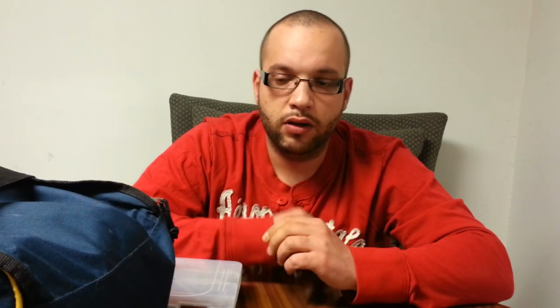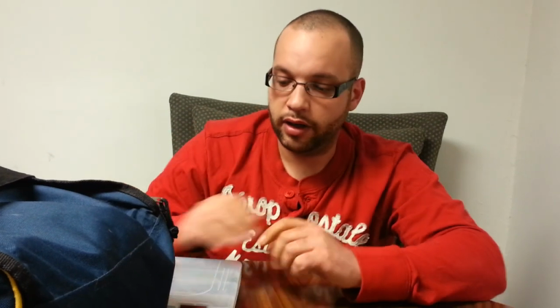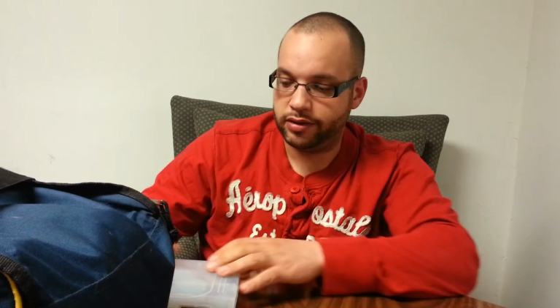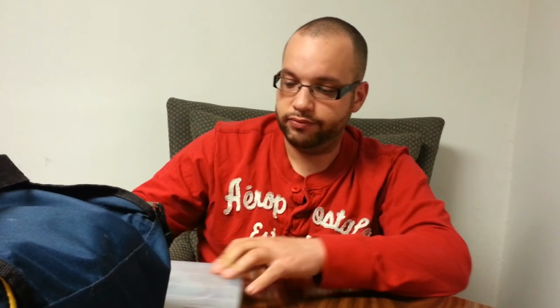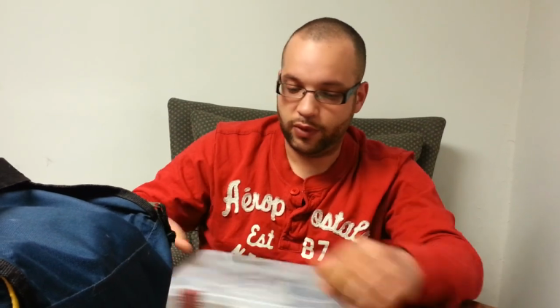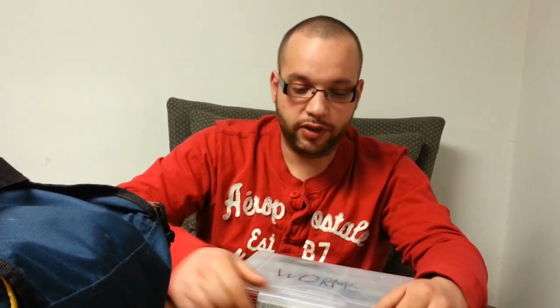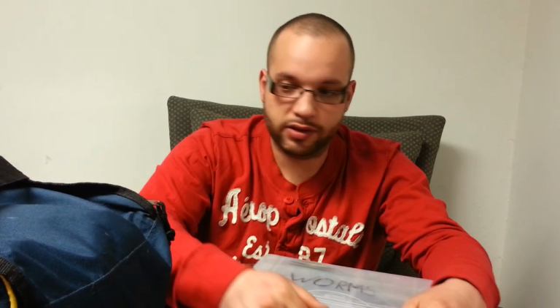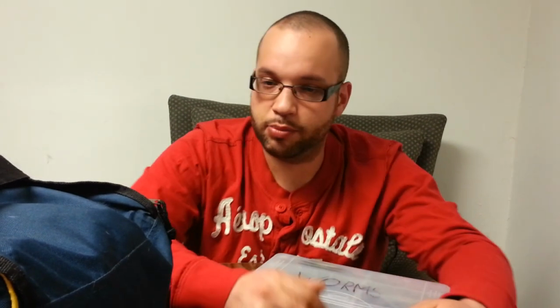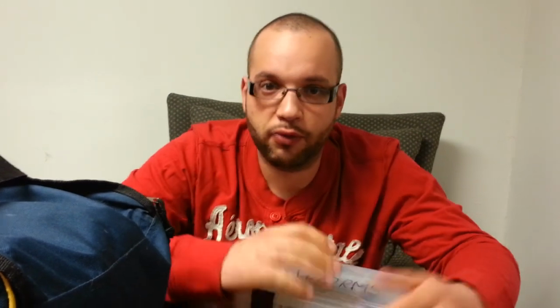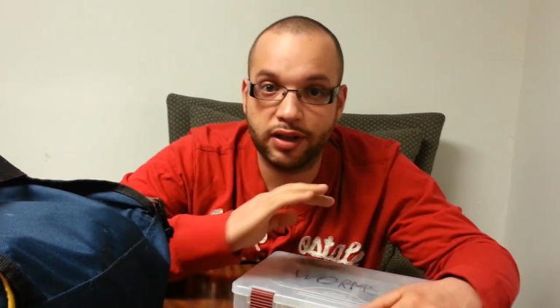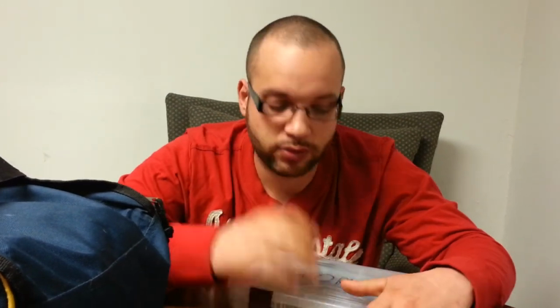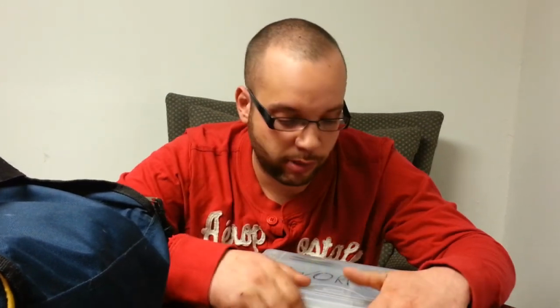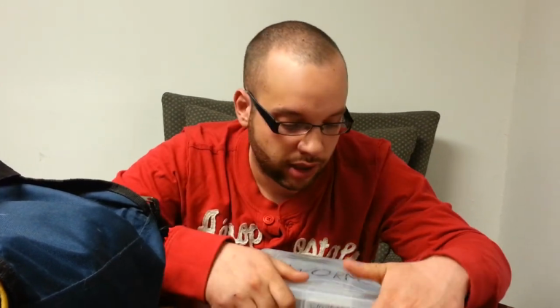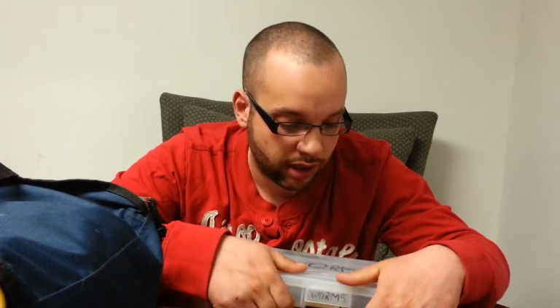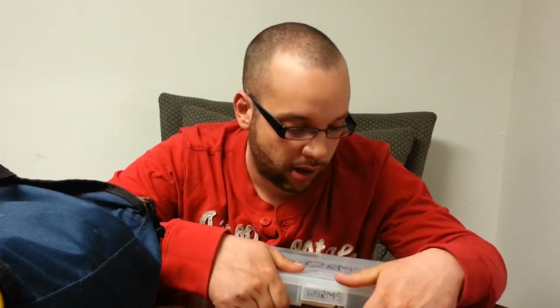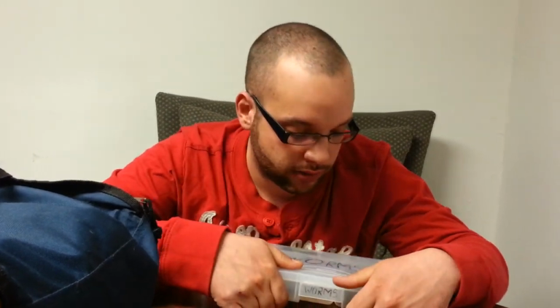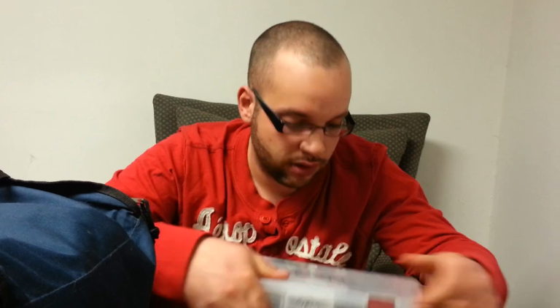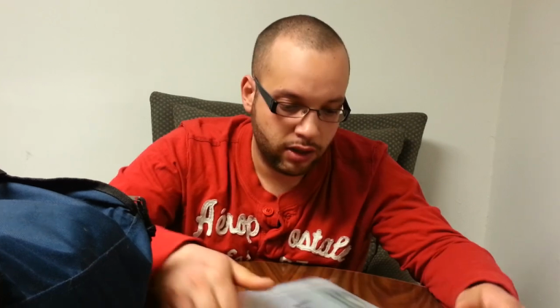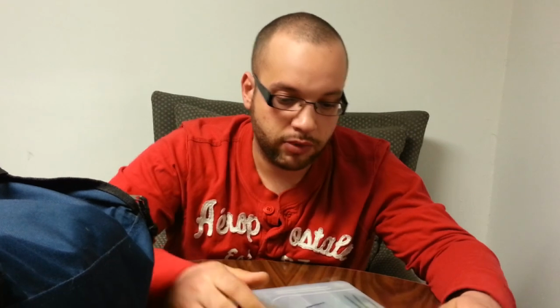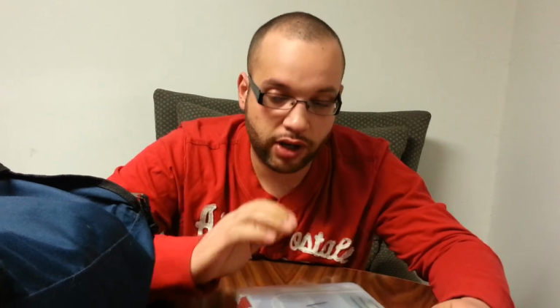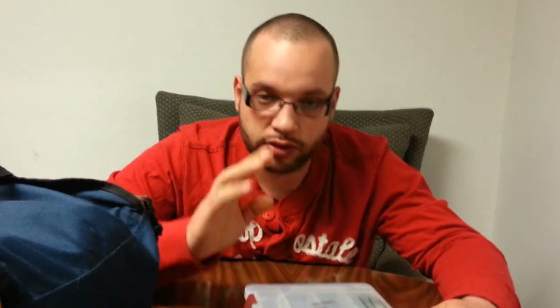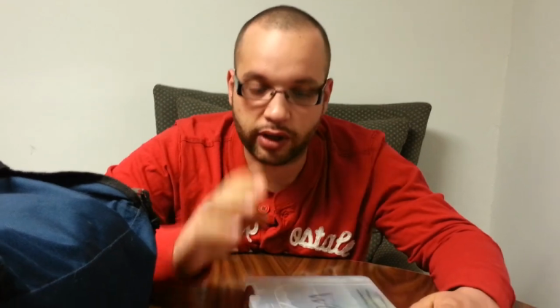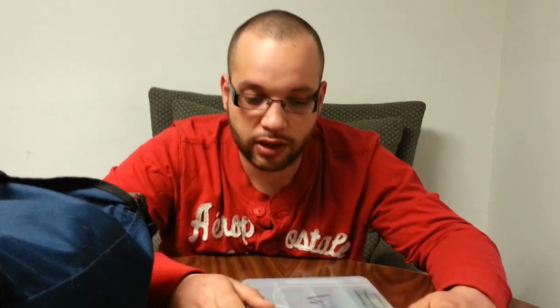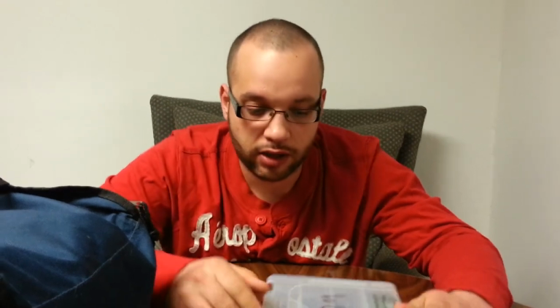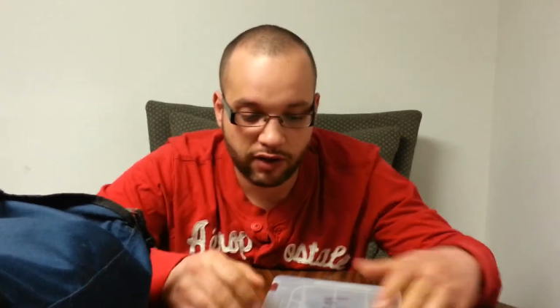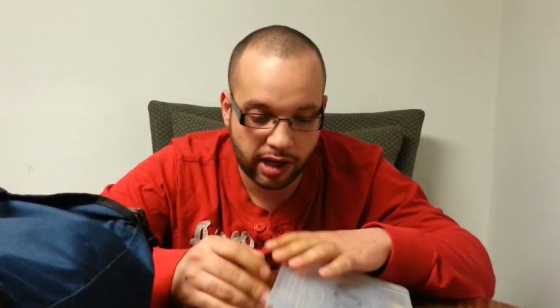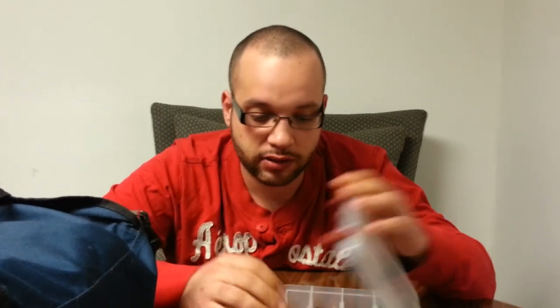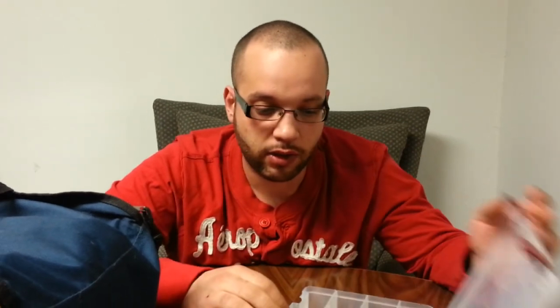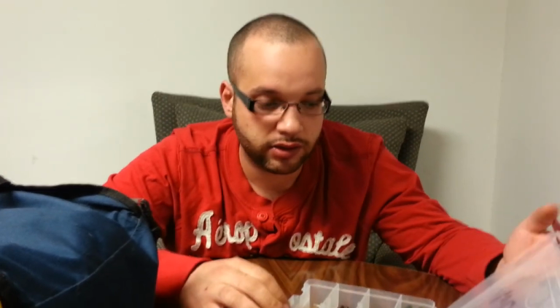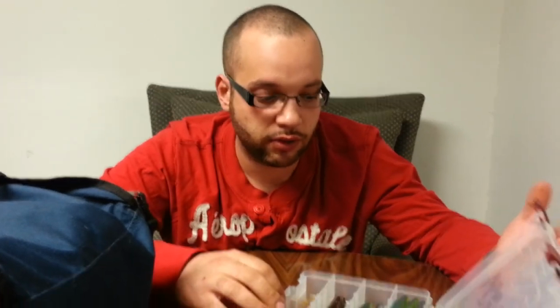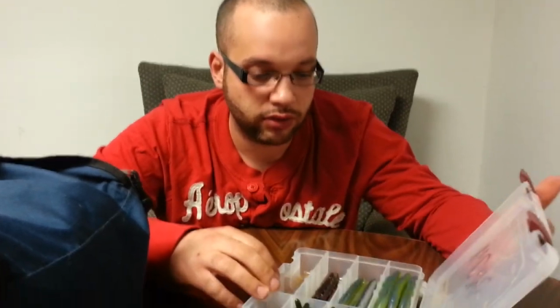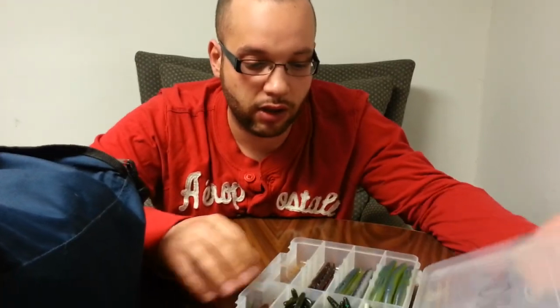Alright guys, hopefully this is Part 4 and the last one of my tackle box. I'm going to try and do this quick because I got a lot of soft plastics, so I don't want this thing to run too long.